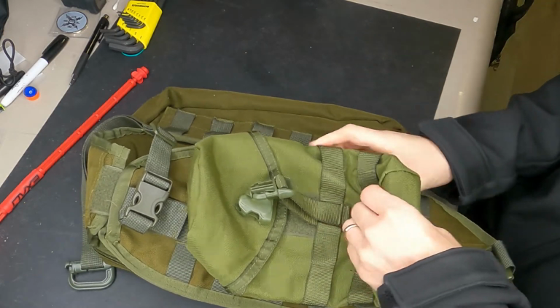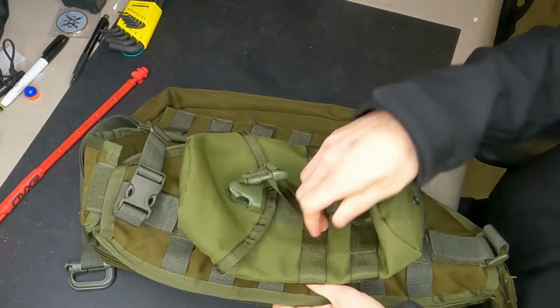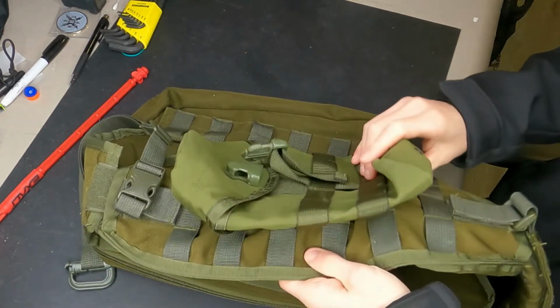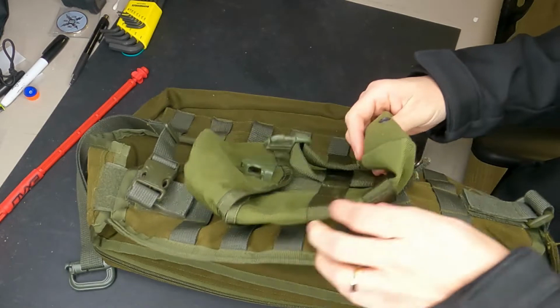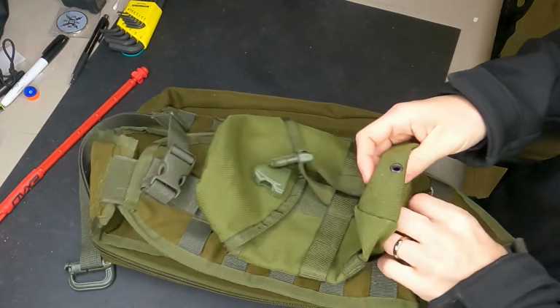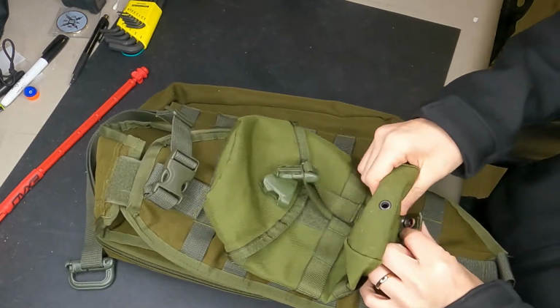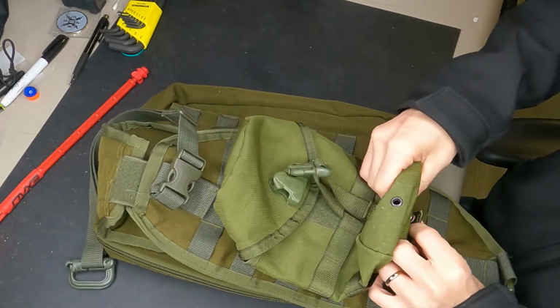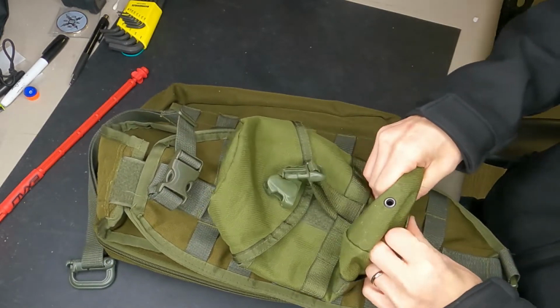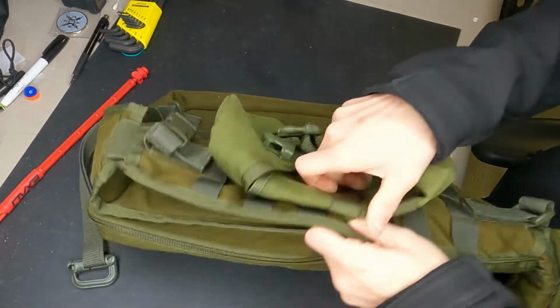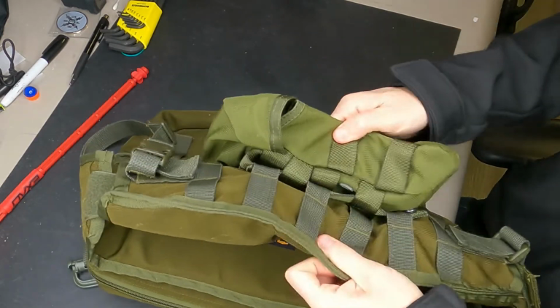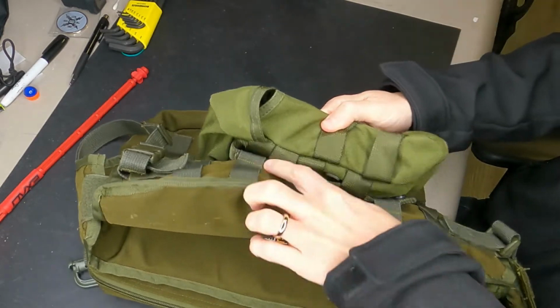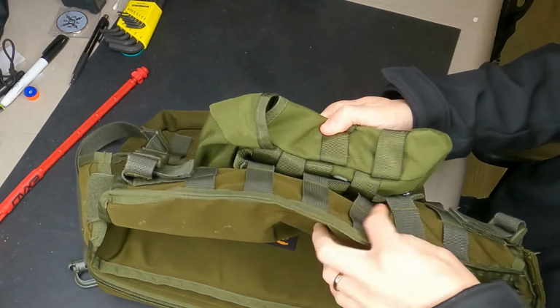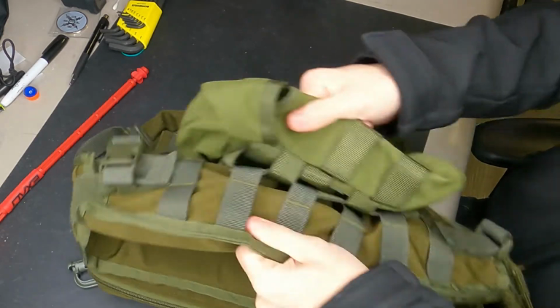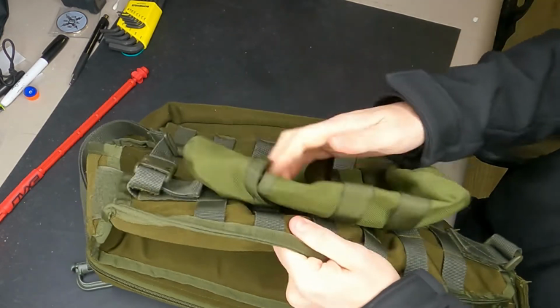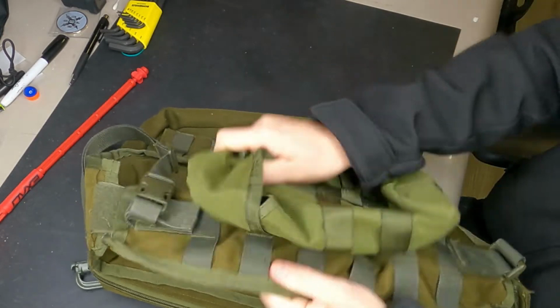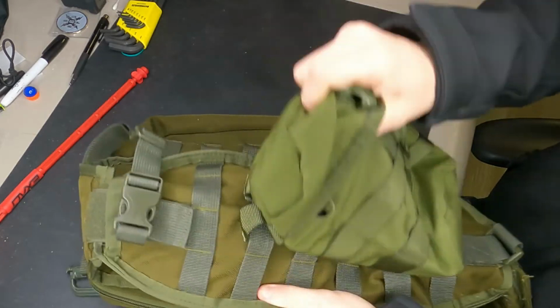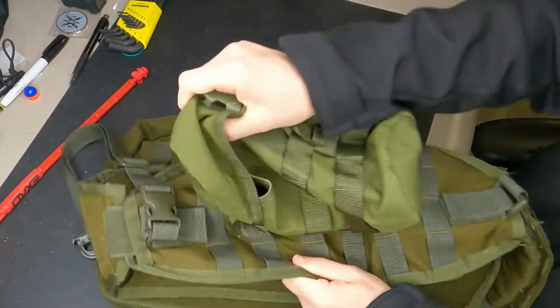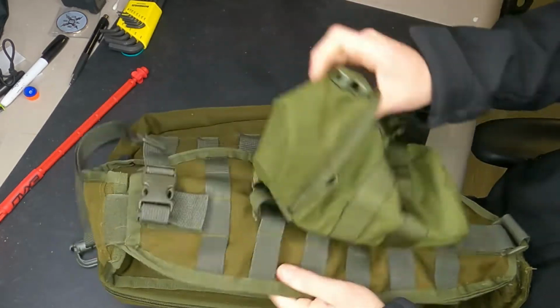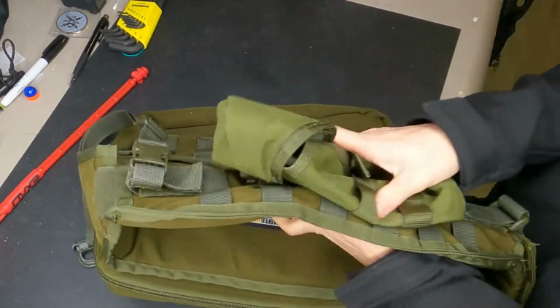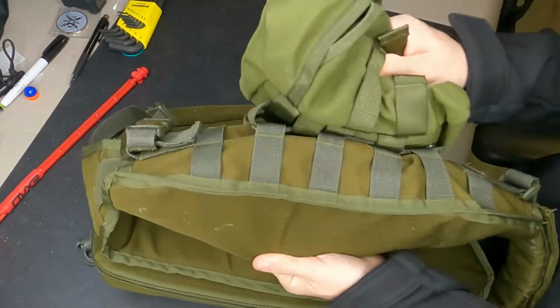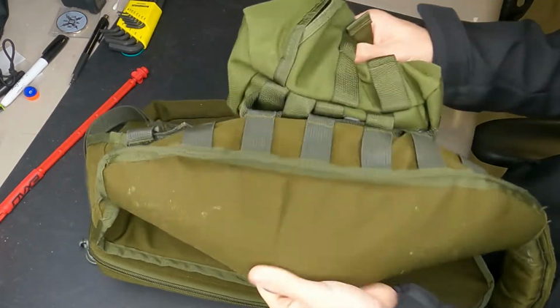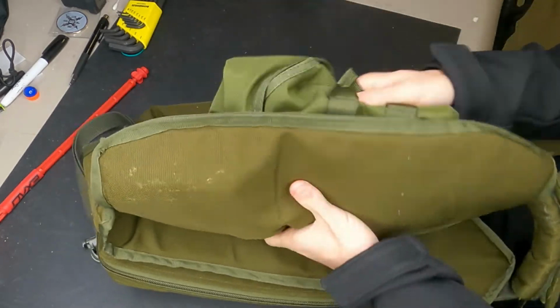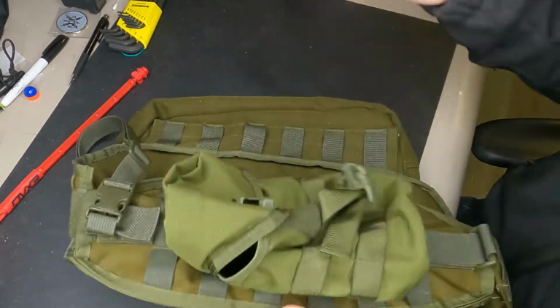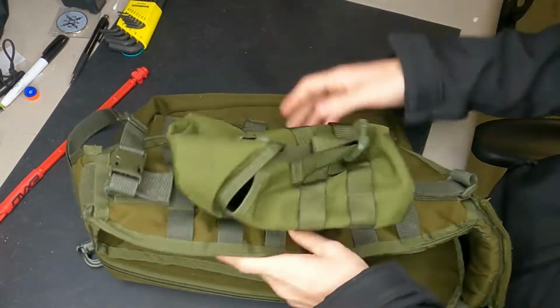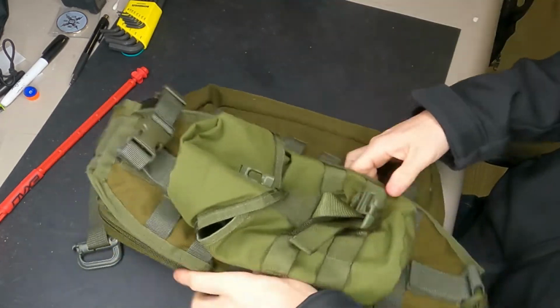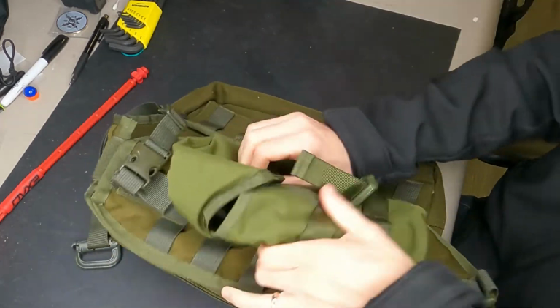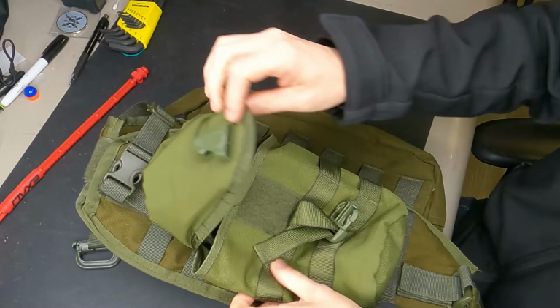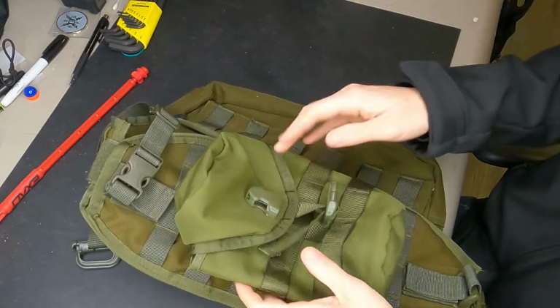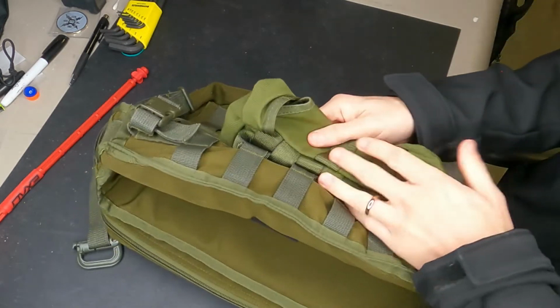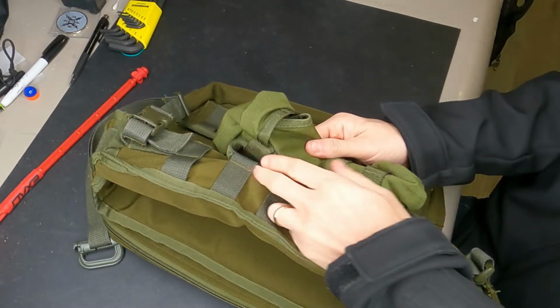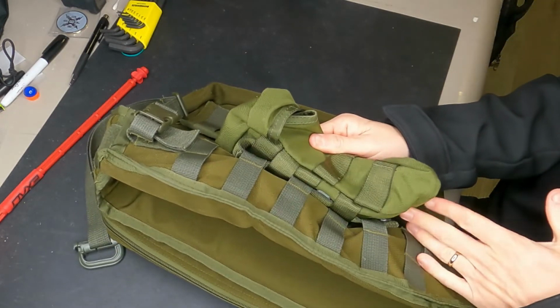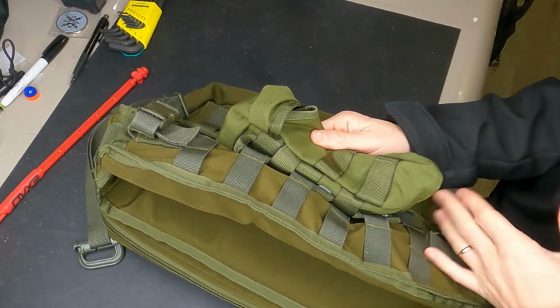You'll see that it's nice and tightly weaved all the way through — it's not floppy anymore. It'll flop about a bit because I'm not wearing it, but that is how you weave the MOLLE correctly.